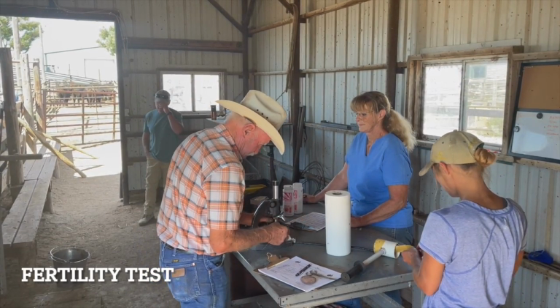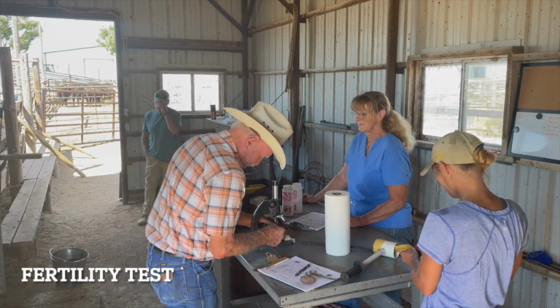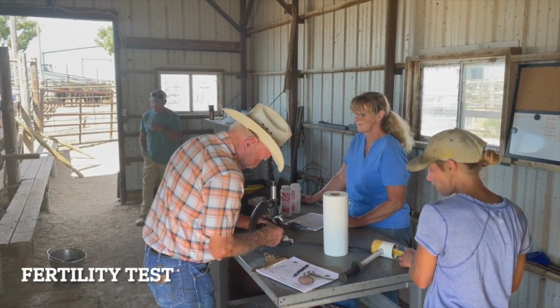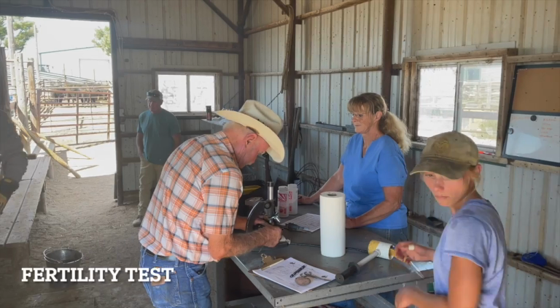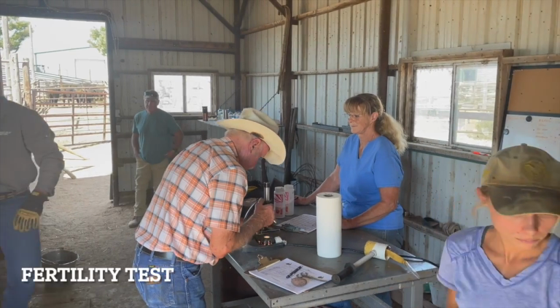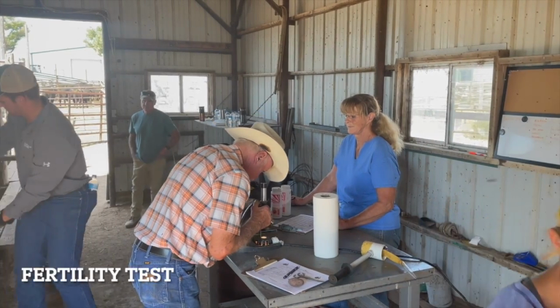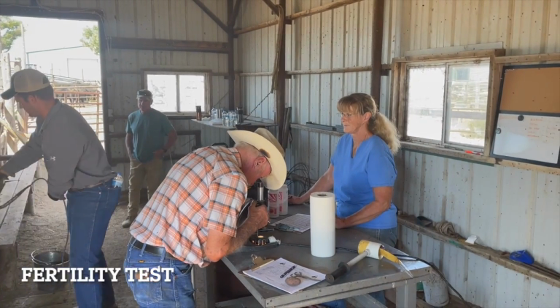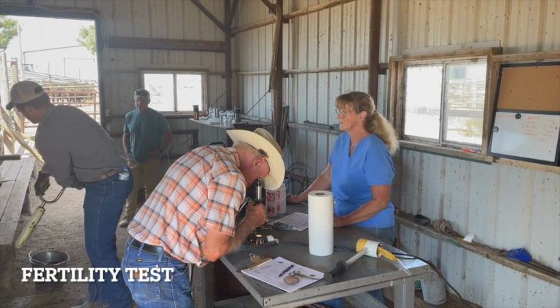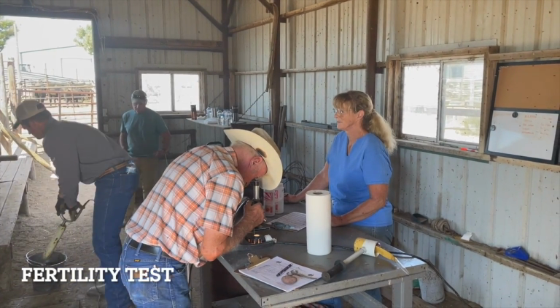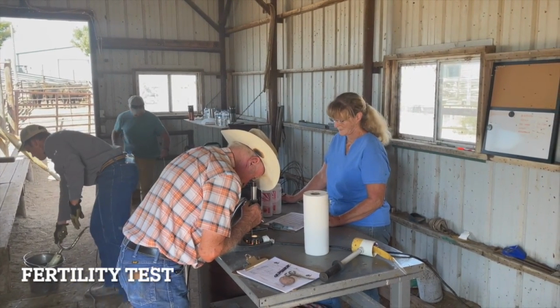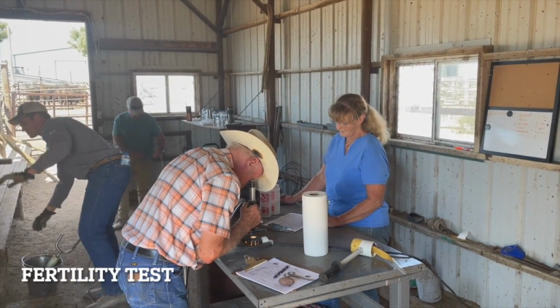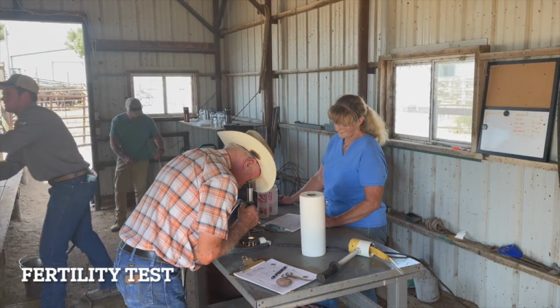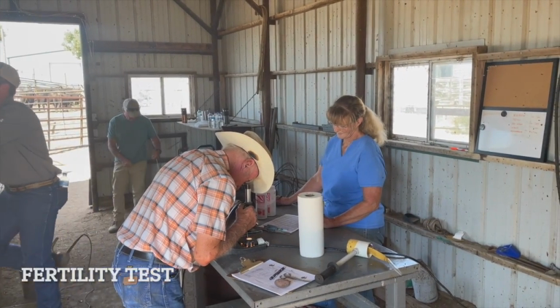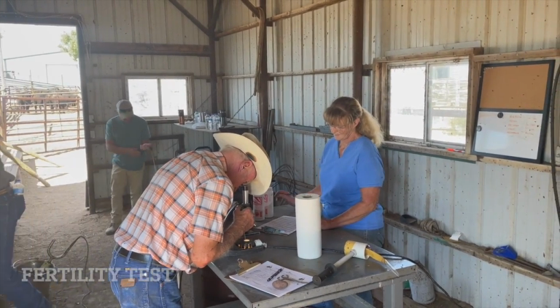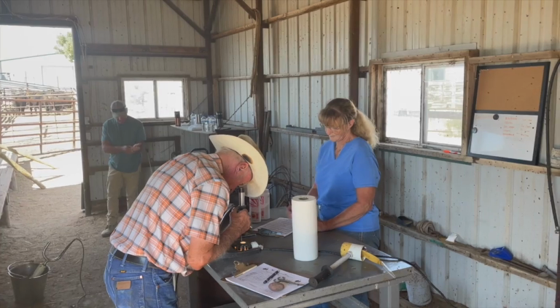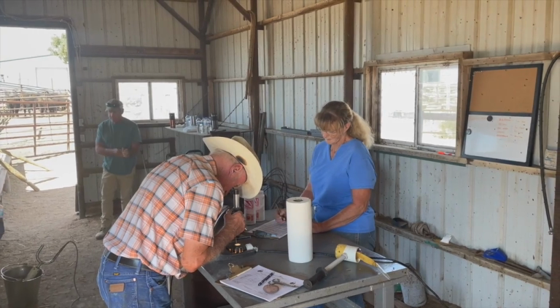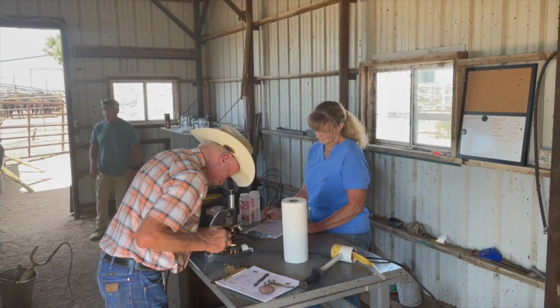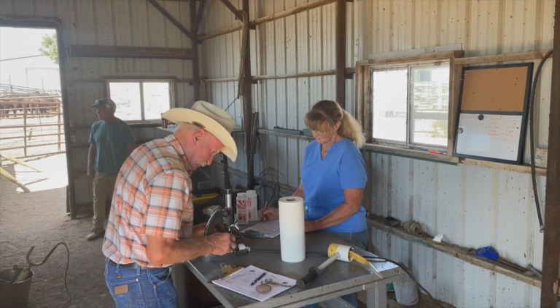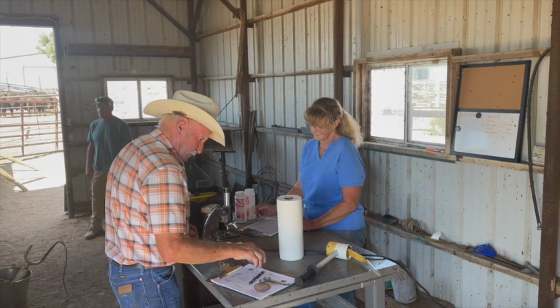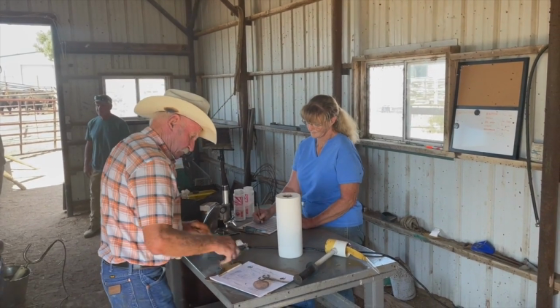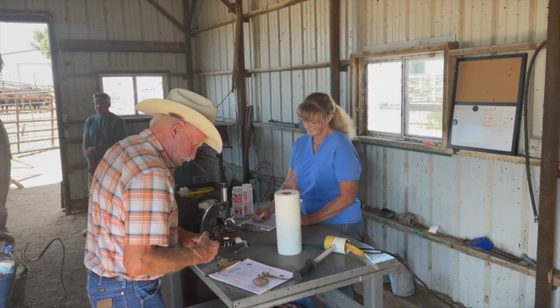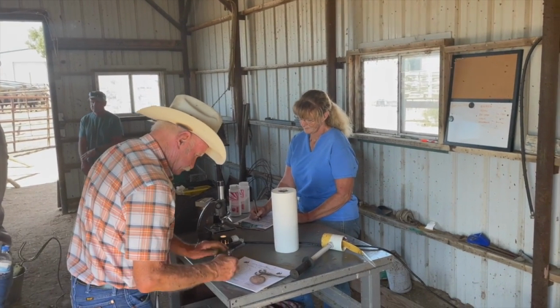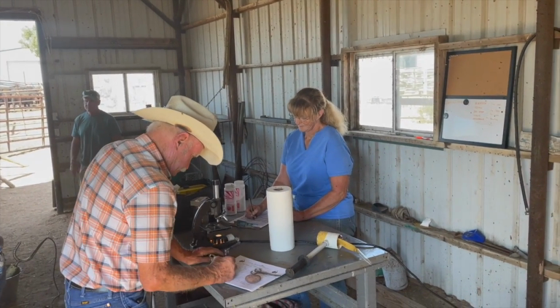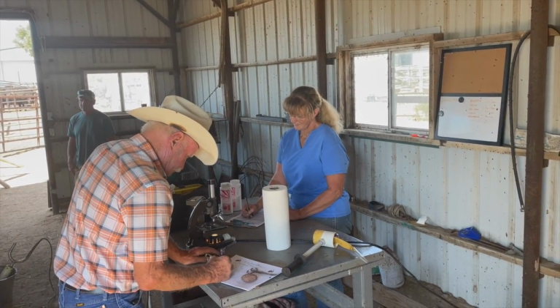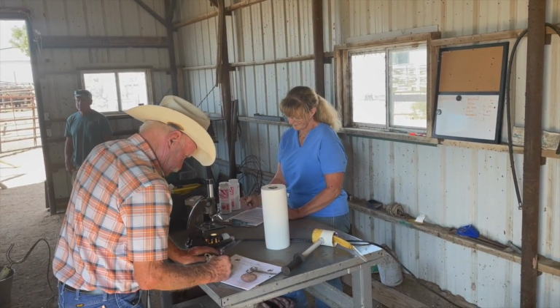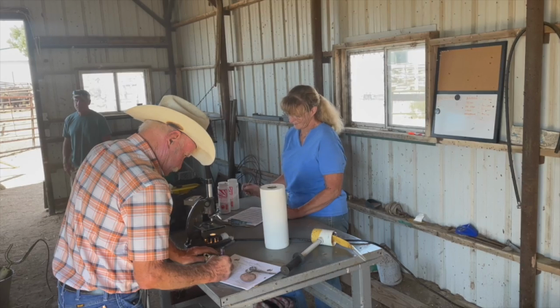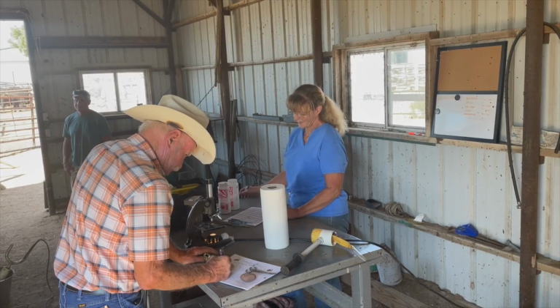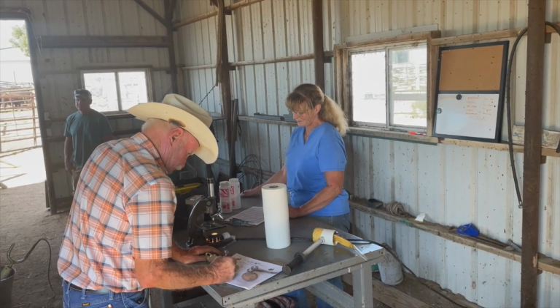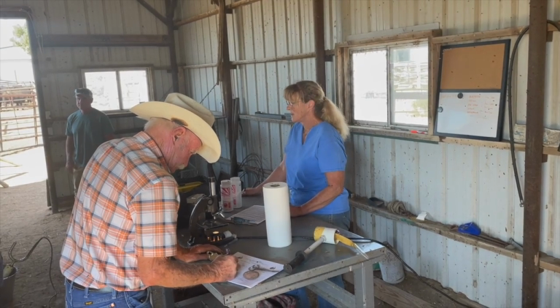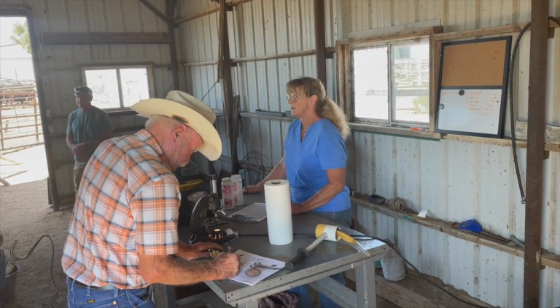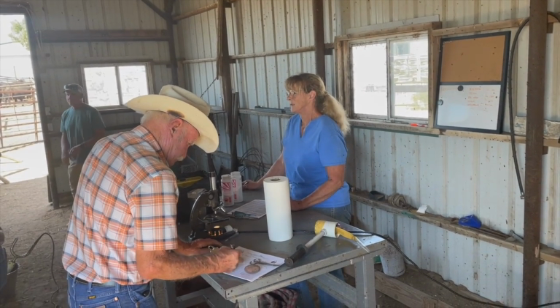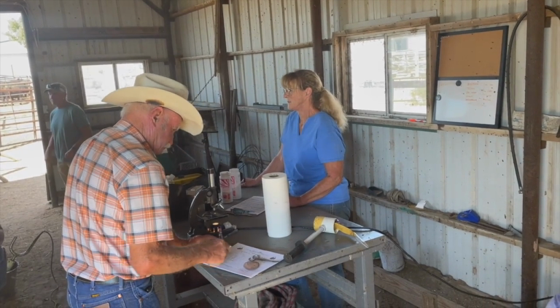You may think this sounds like a lot of work, and it is. However, Fayro Cattle Company is willing to go the extra mile to be sure you have the information you need to find the right bull. Our goal is to give you every advantage when you're selecting your next herd sire.